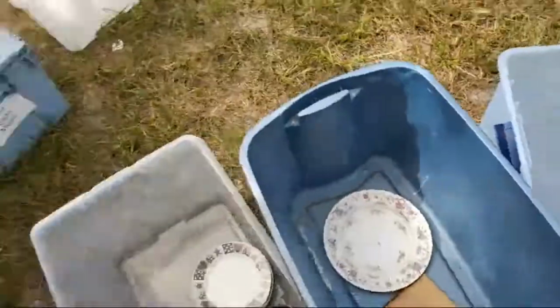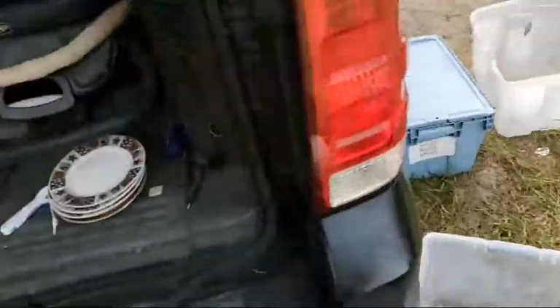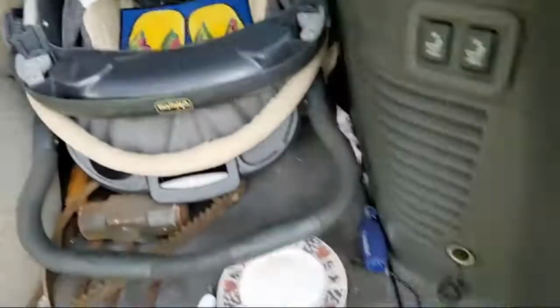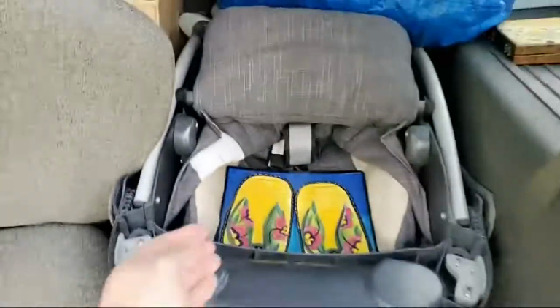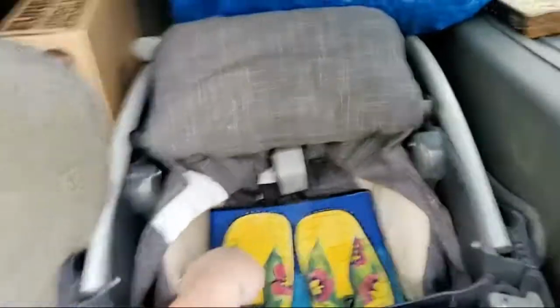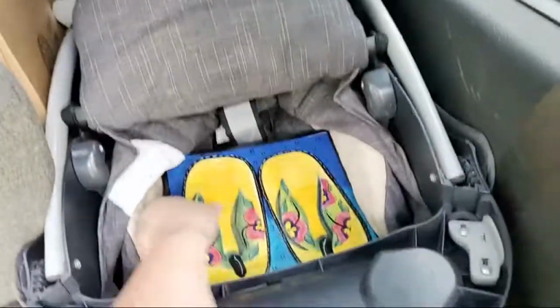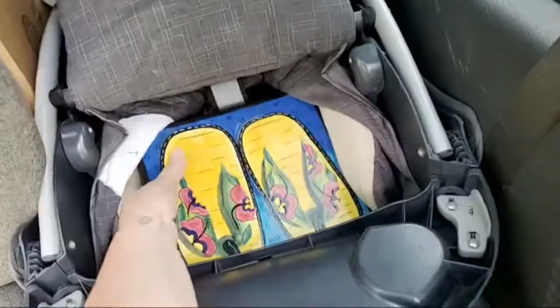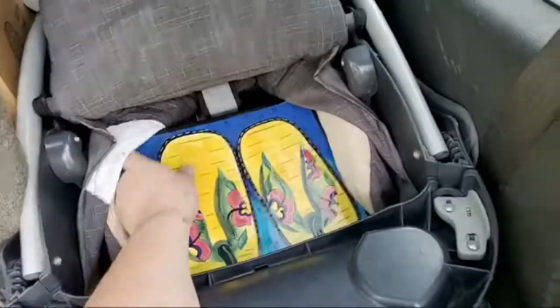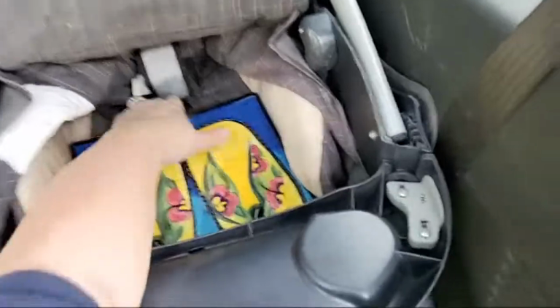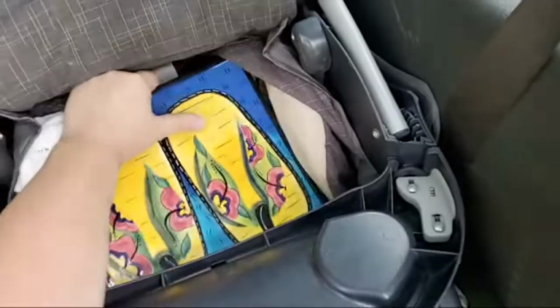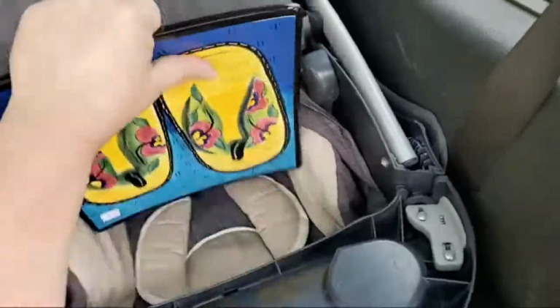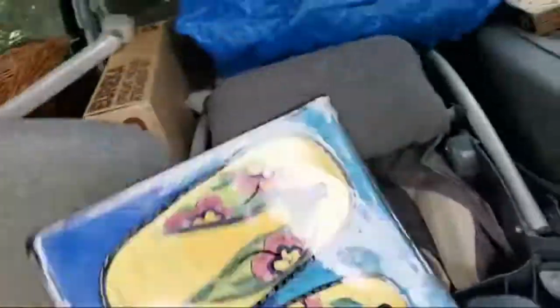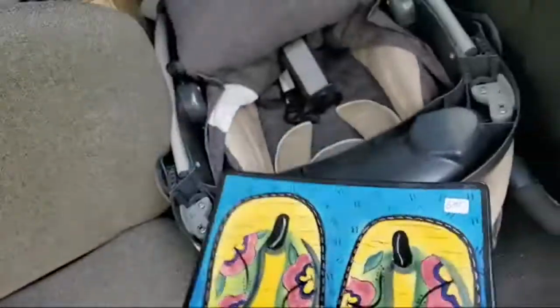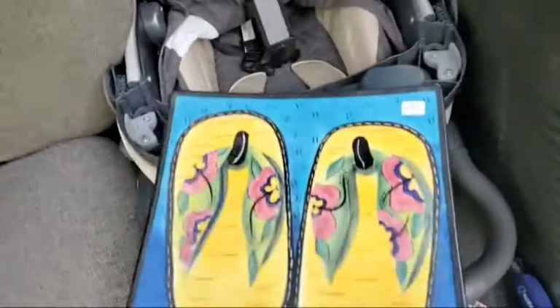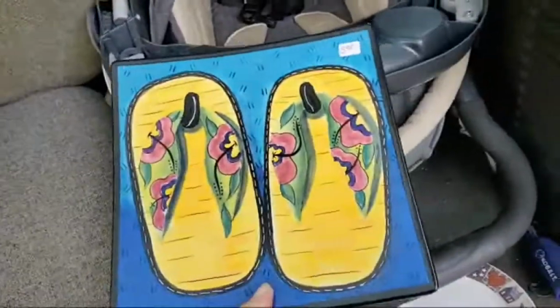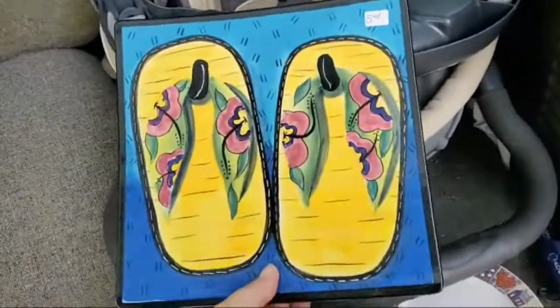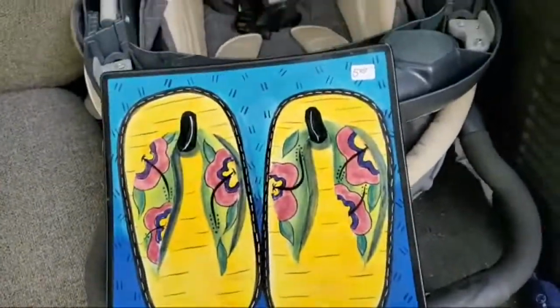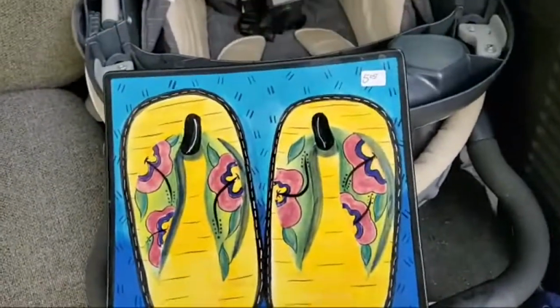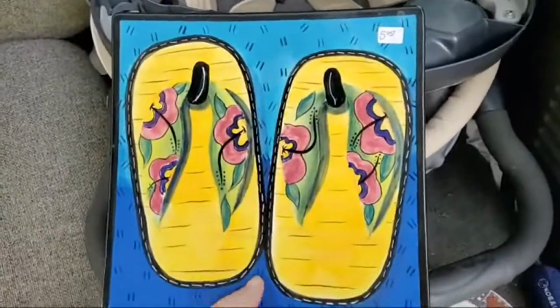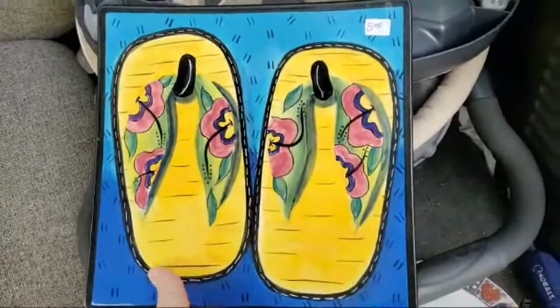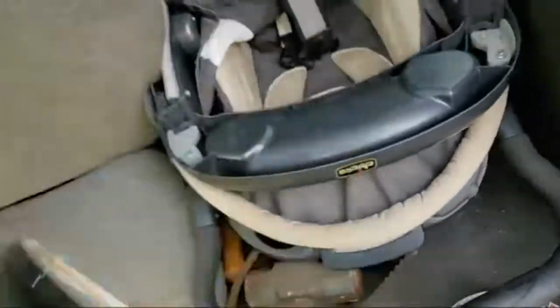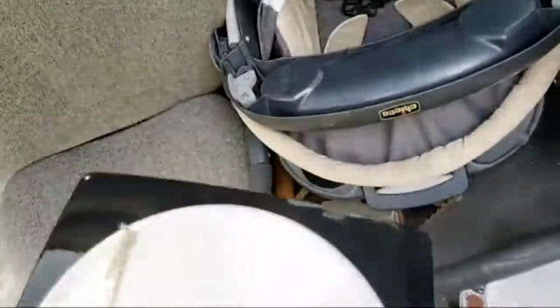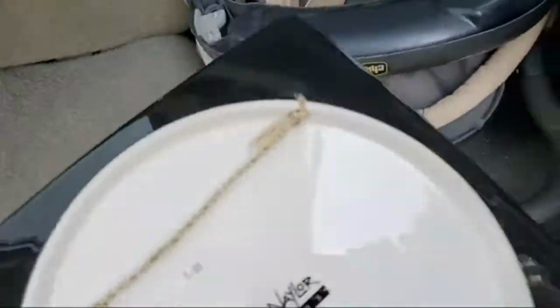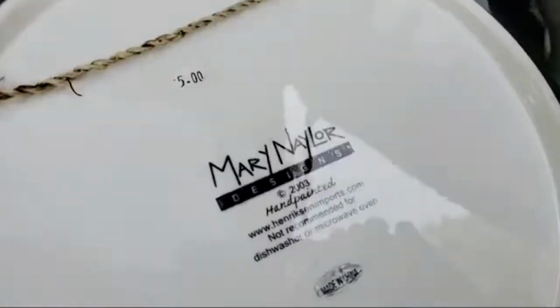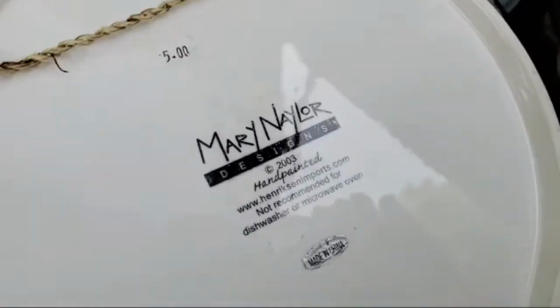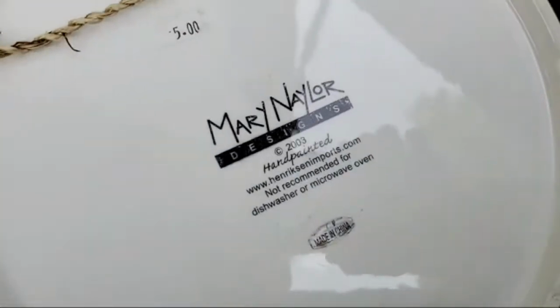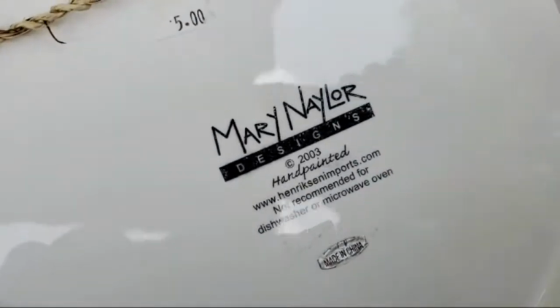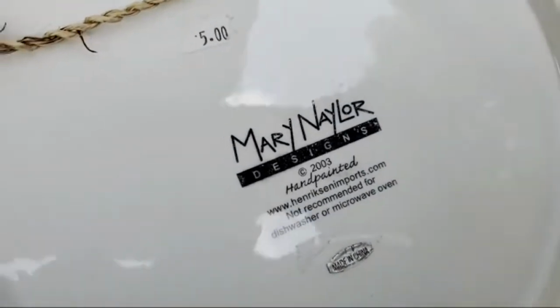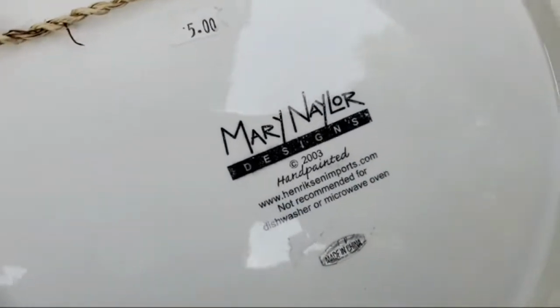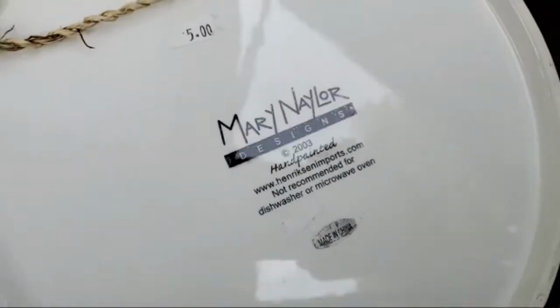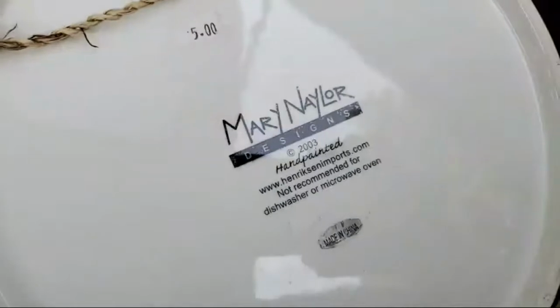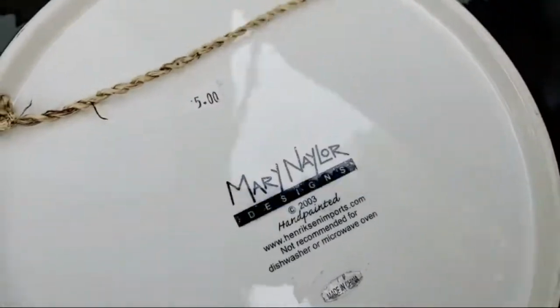This one is pretty cool. I don't think they charged me two-fifty for it. I've sold other Mary Nailer stuff — they're hand painted — for like 20 to 30 dollars, so that one should be good.